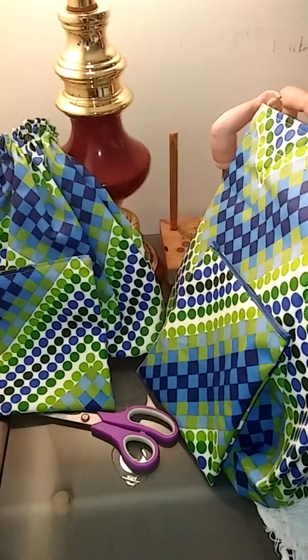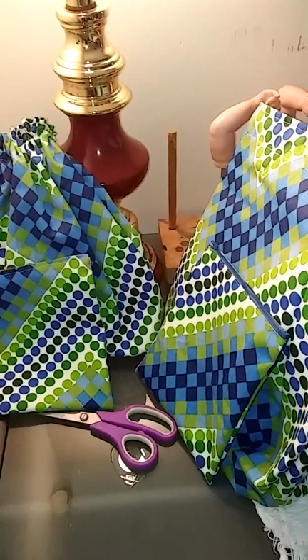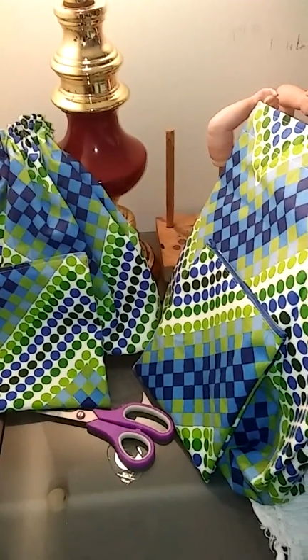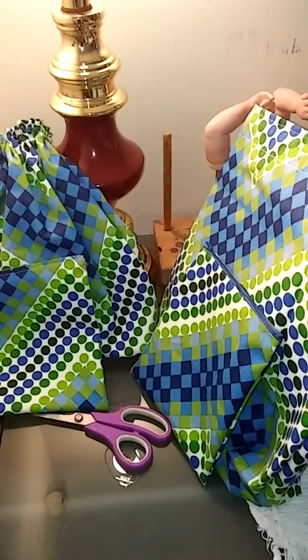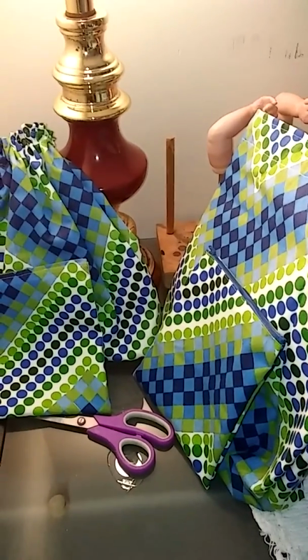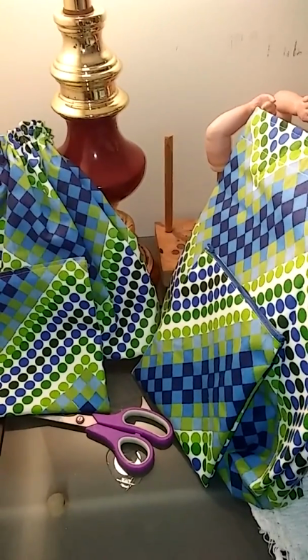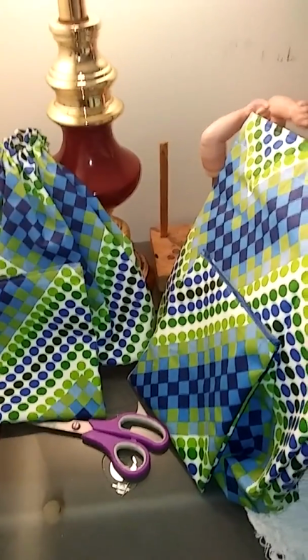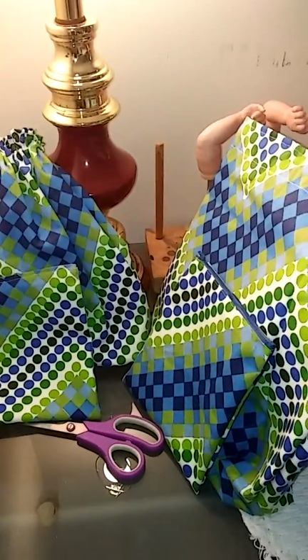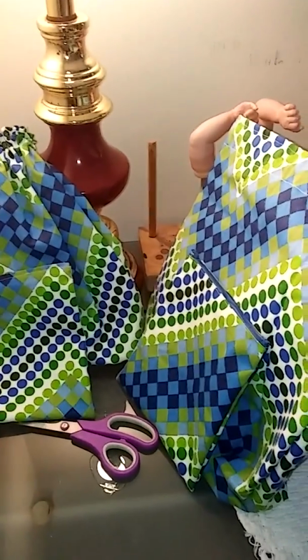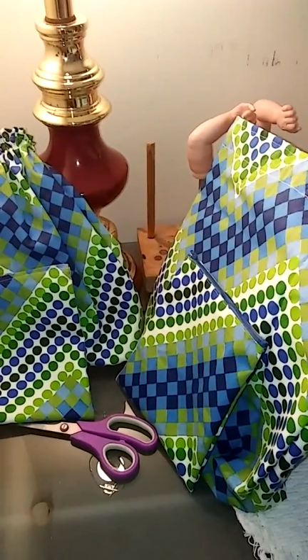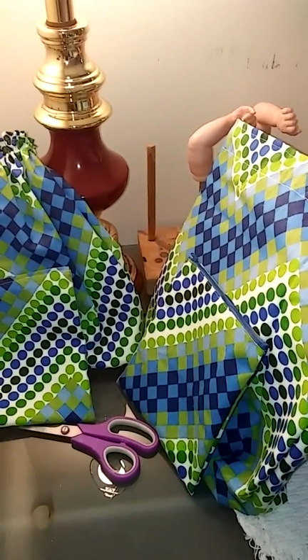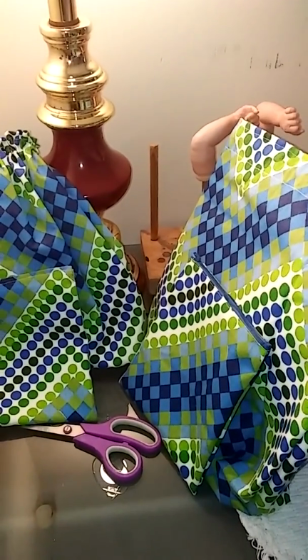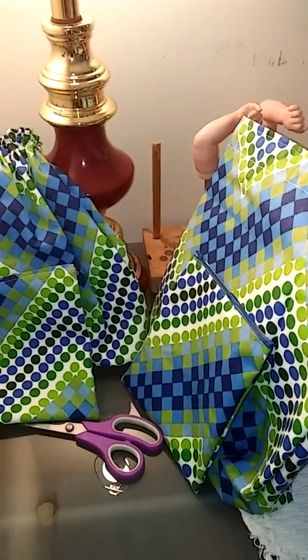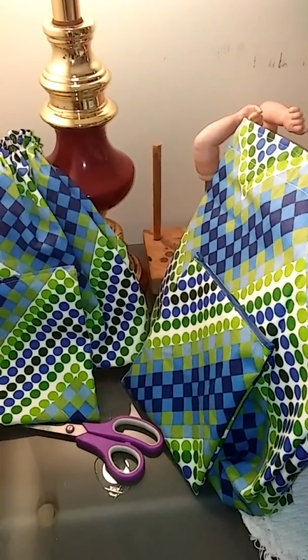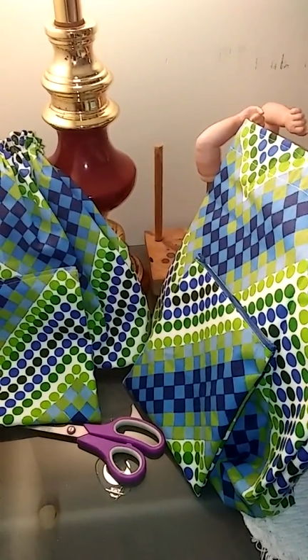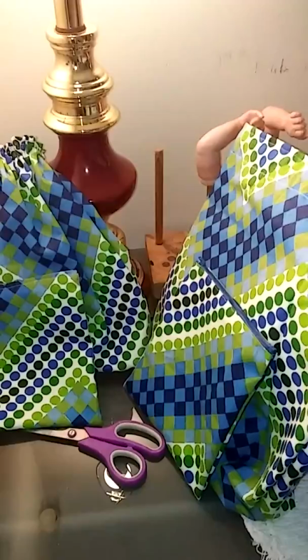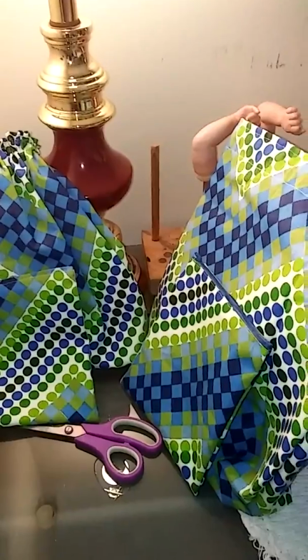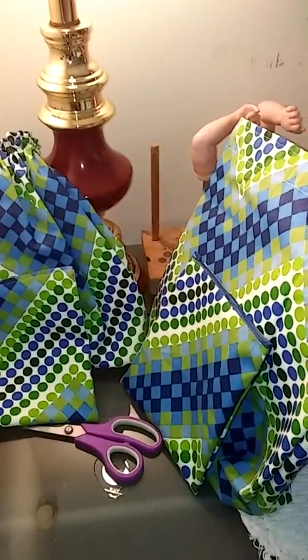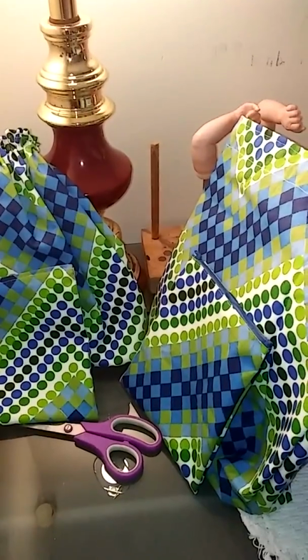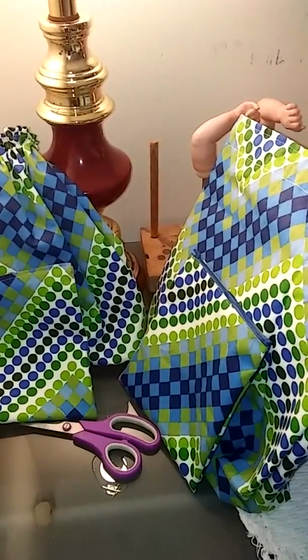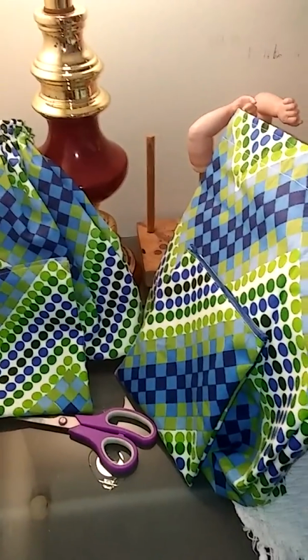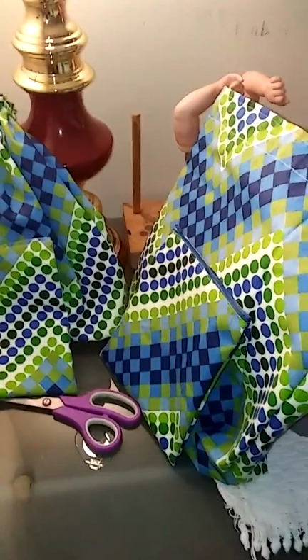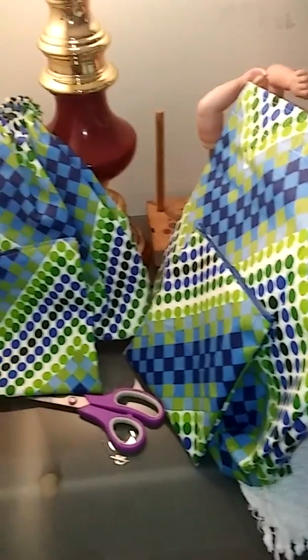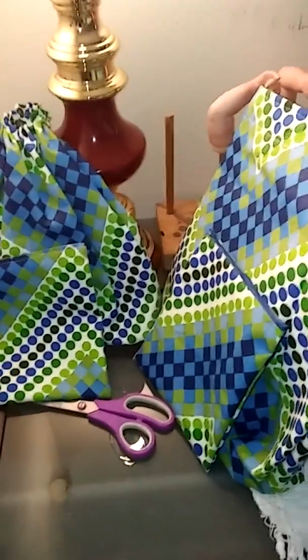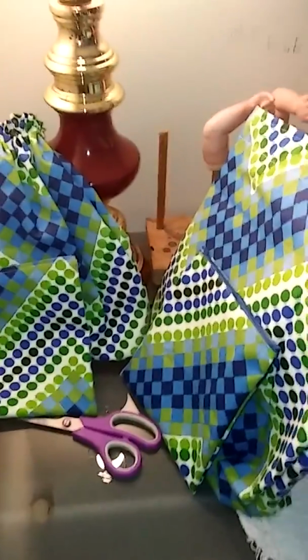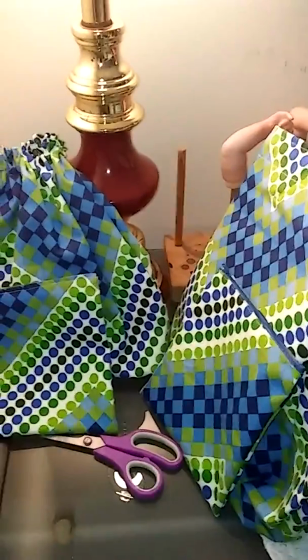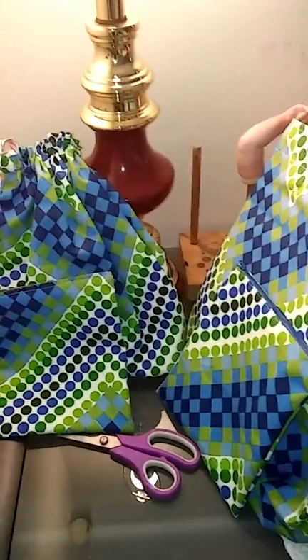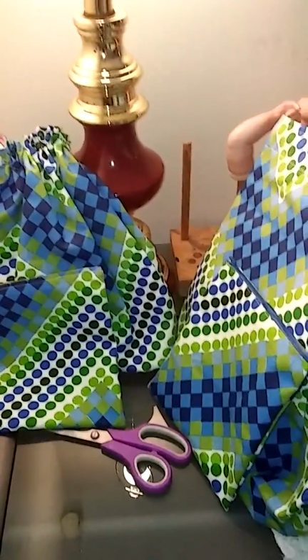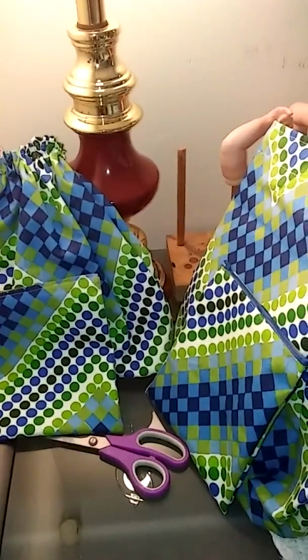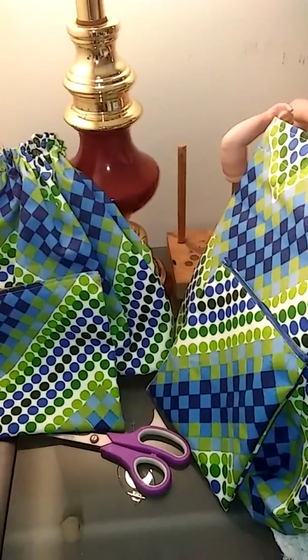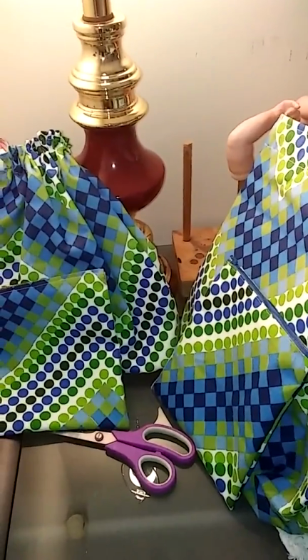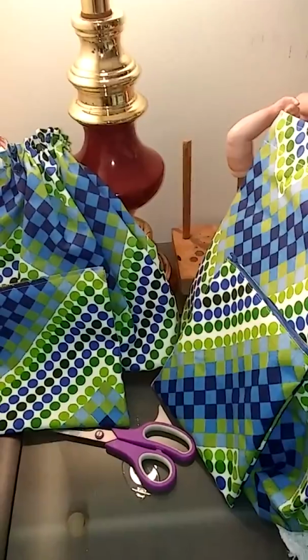Hi everybody, it's Carla. I'm just doing an update to show you that I got two large project bags finished and two small accessory or project bags finished.